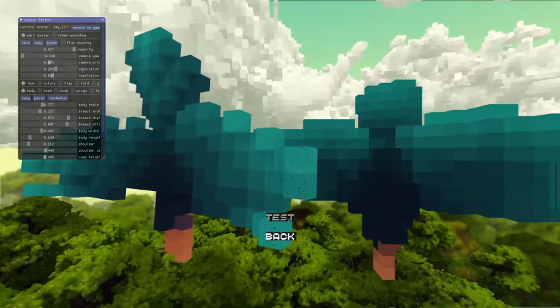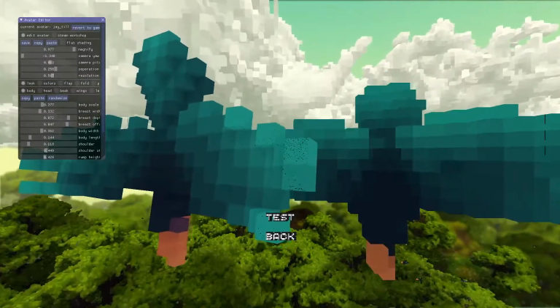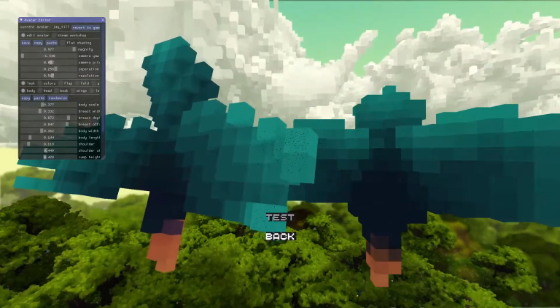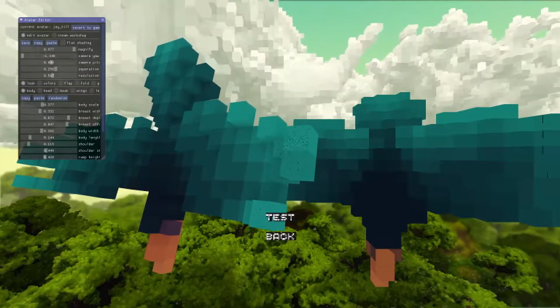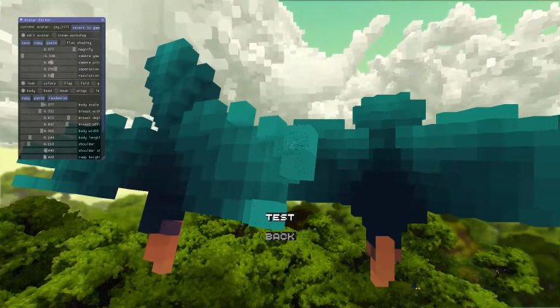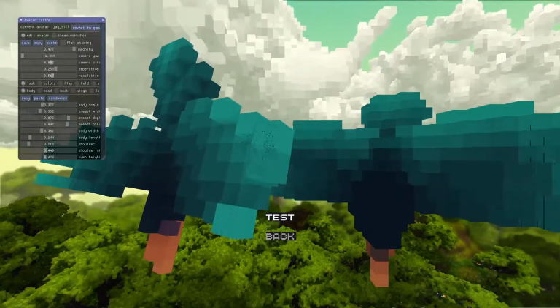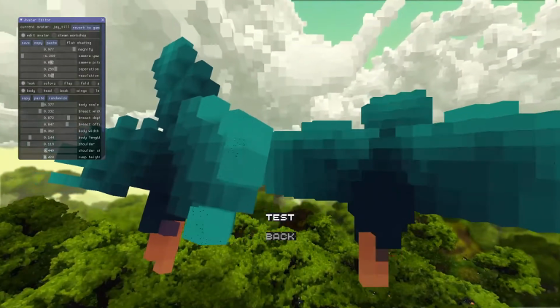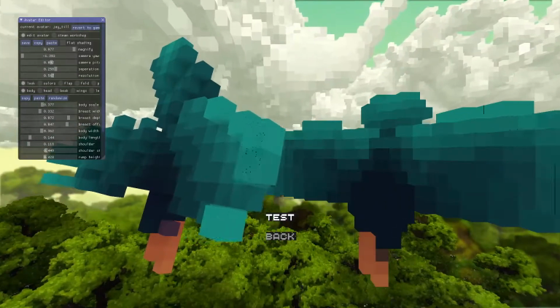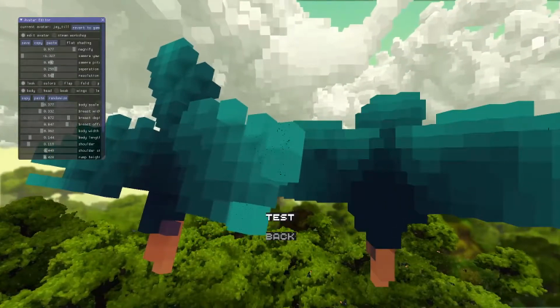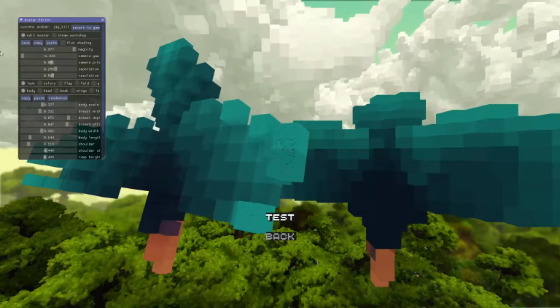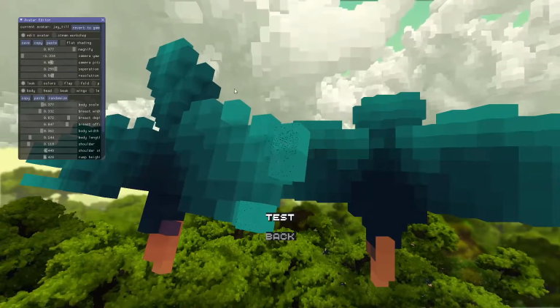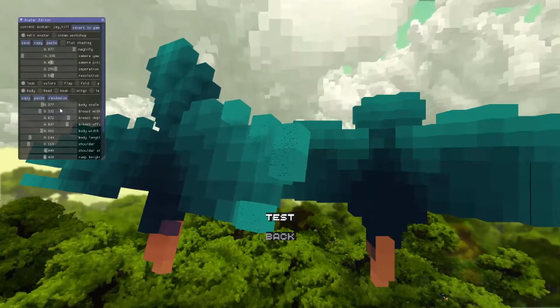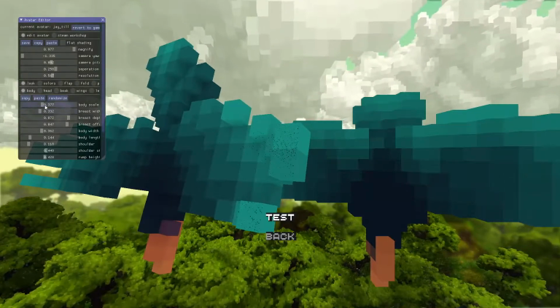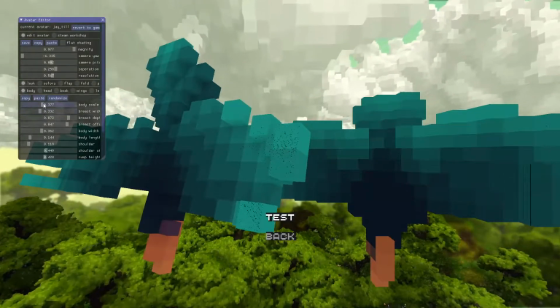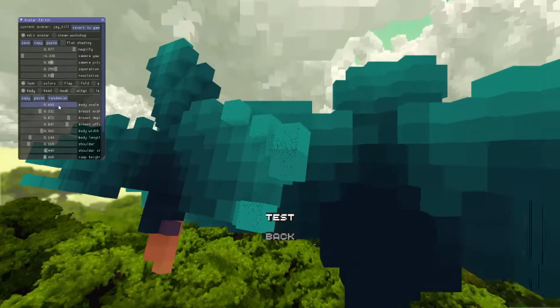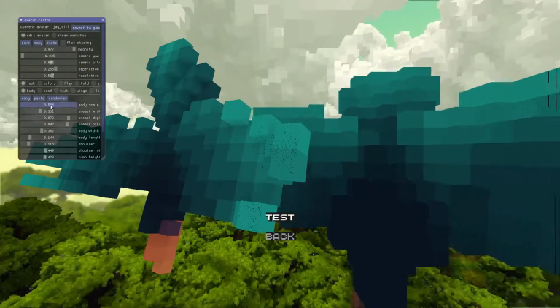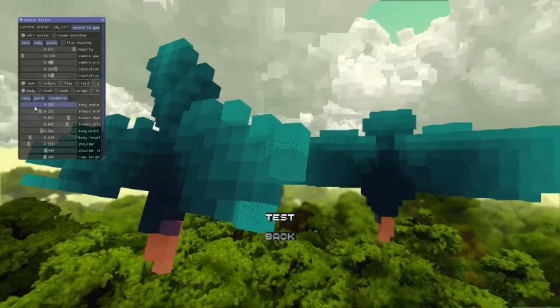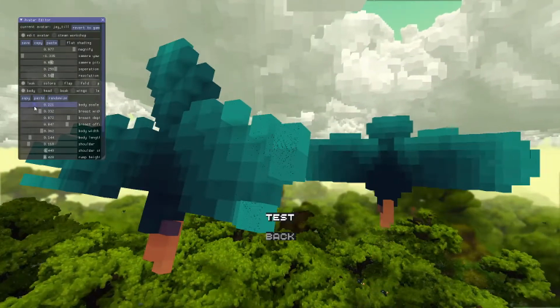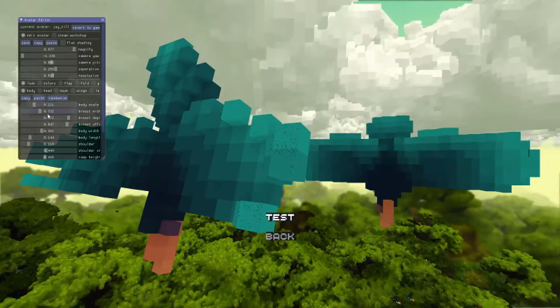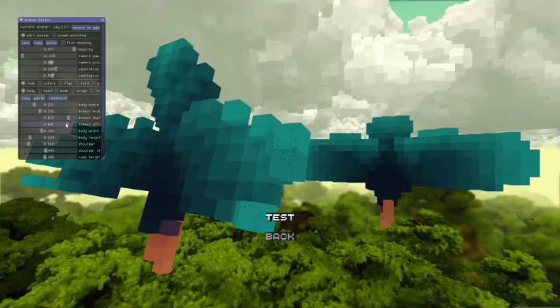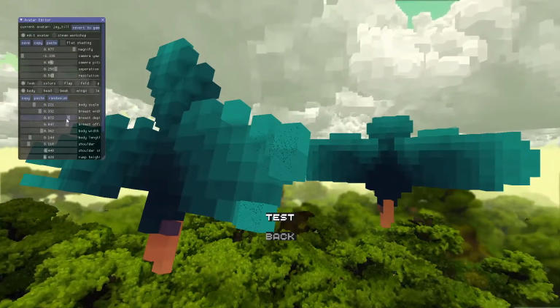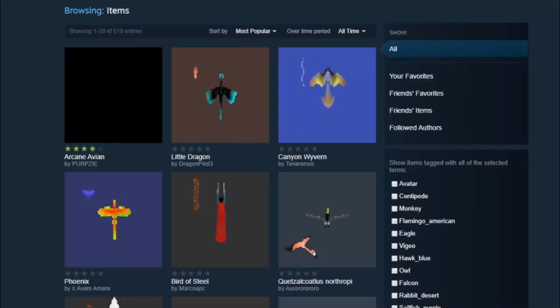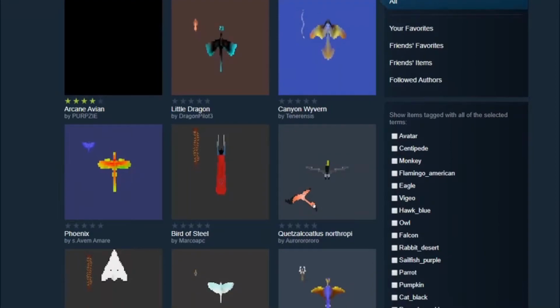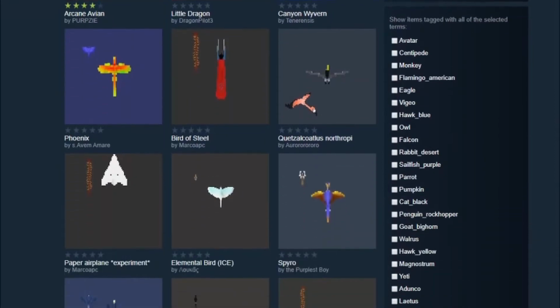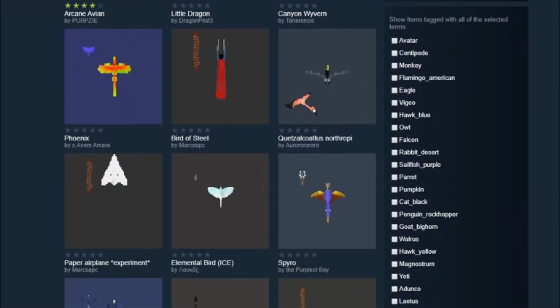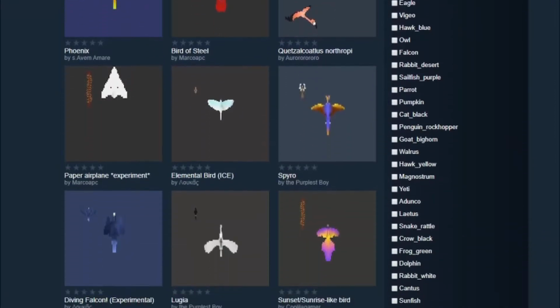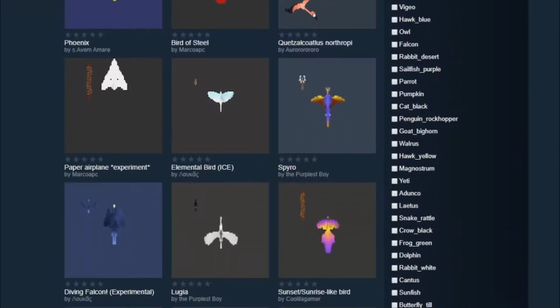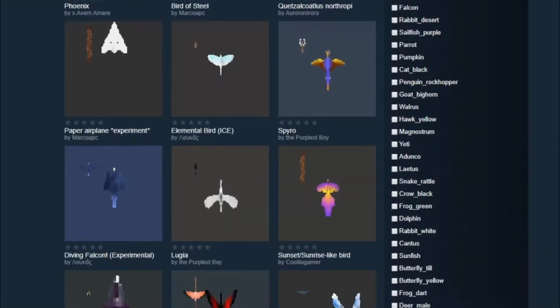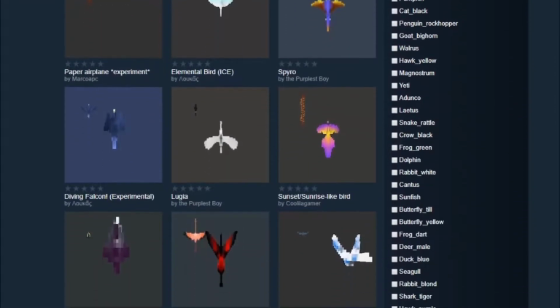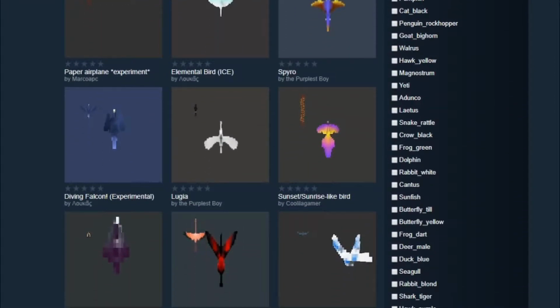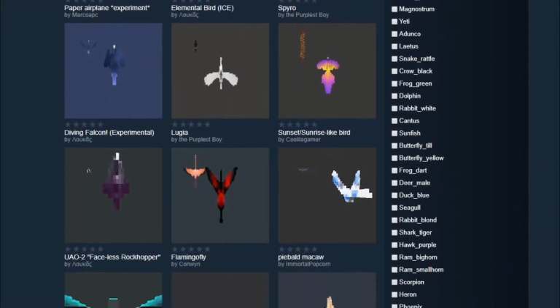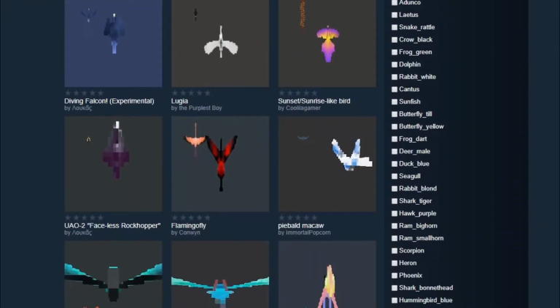You can even customize each bird to change how they look, how they work, anything like that — so basically, you can make your own creature if you want. There's also a workshop where you can download what other people make, and you can upload to it as well.